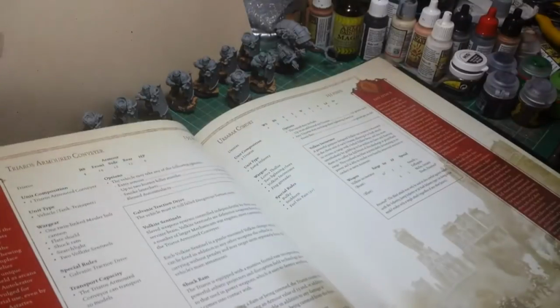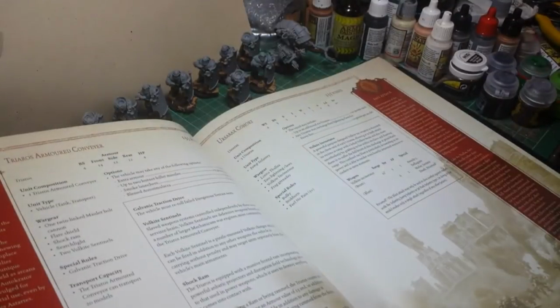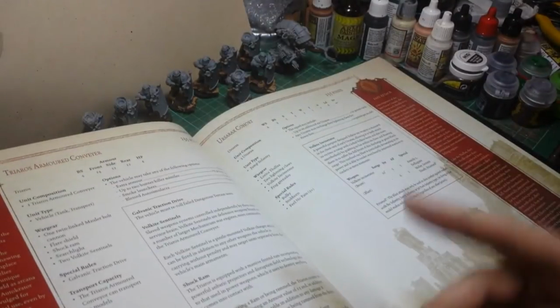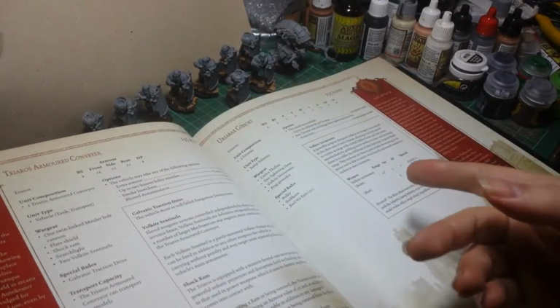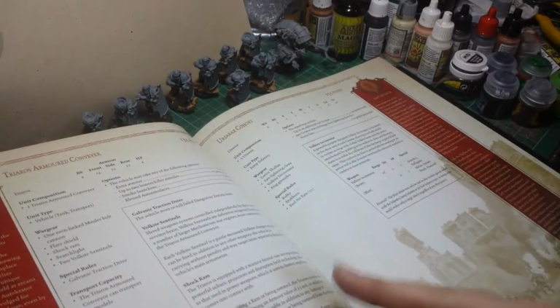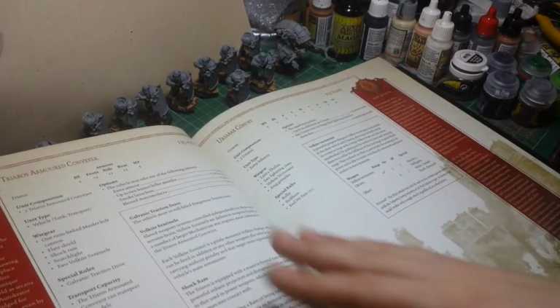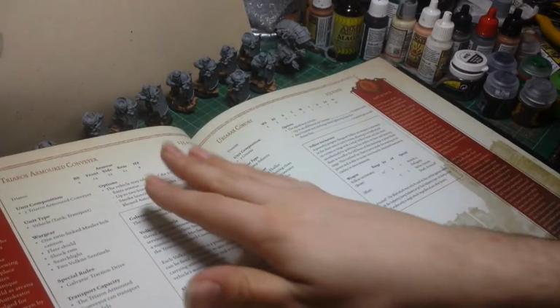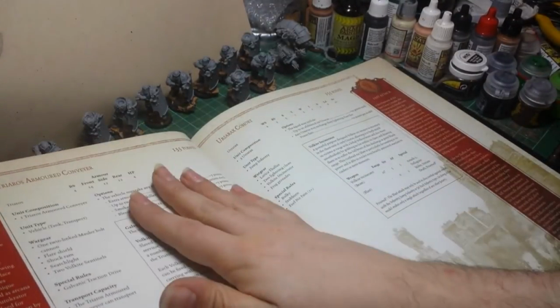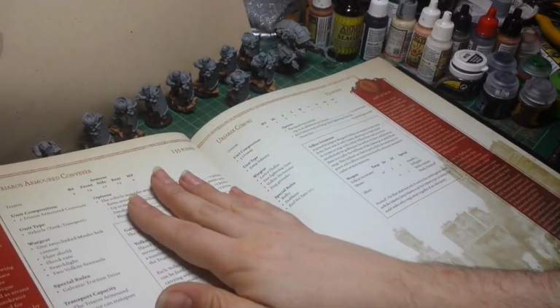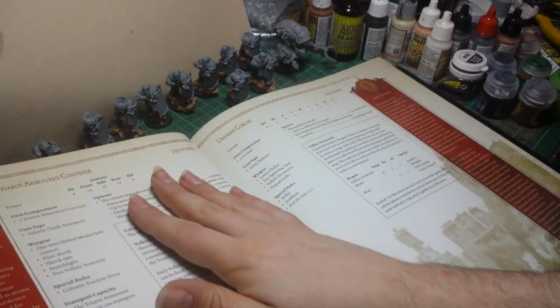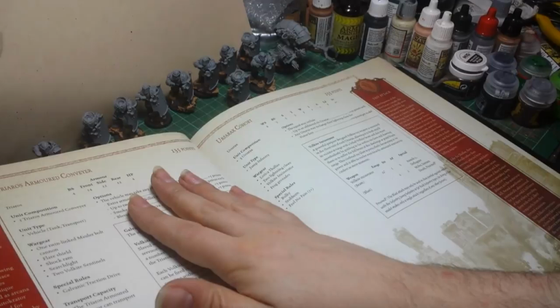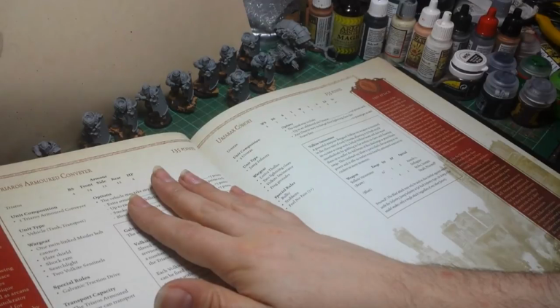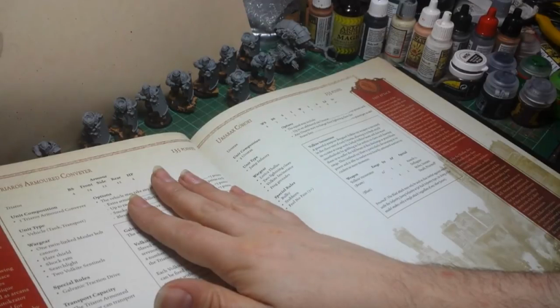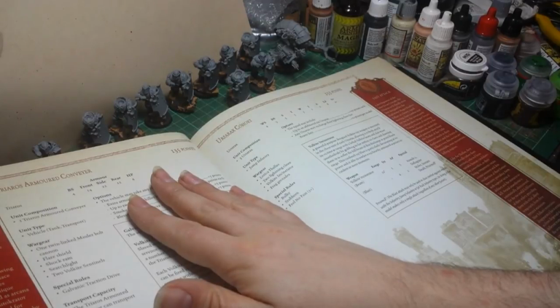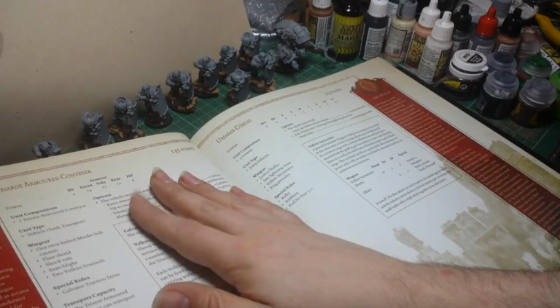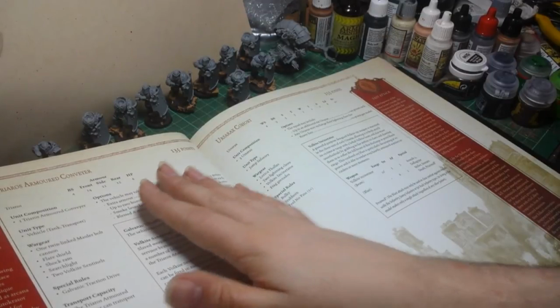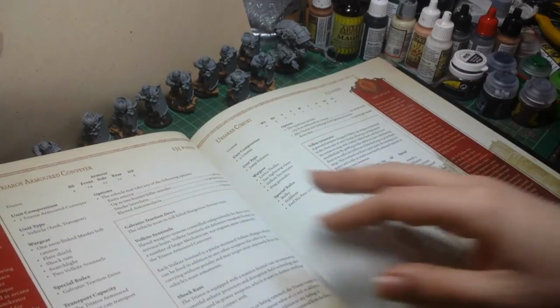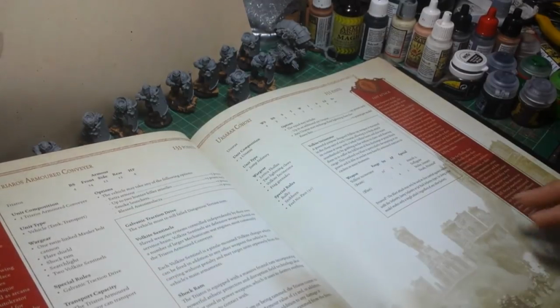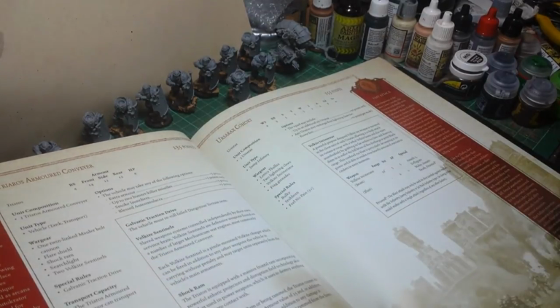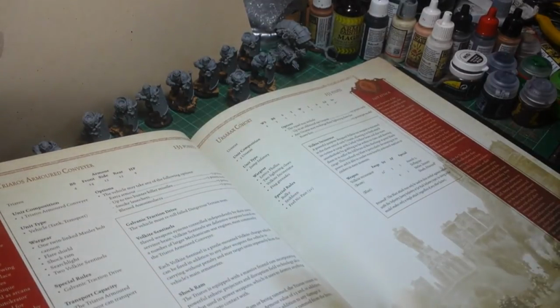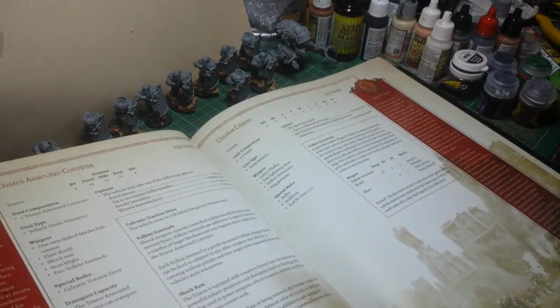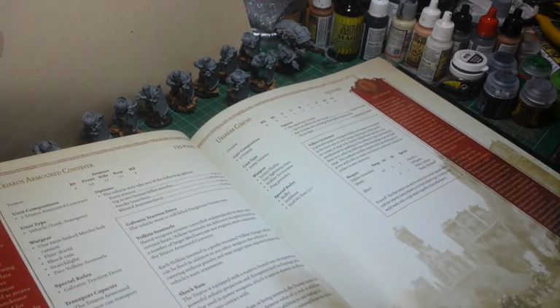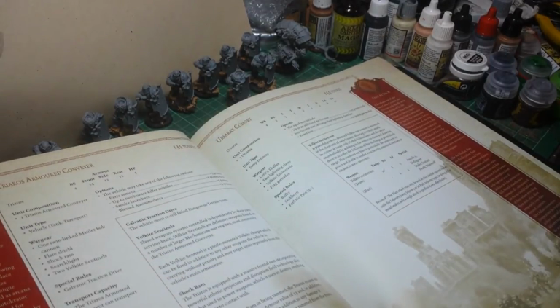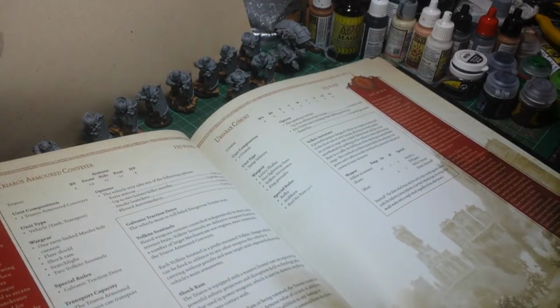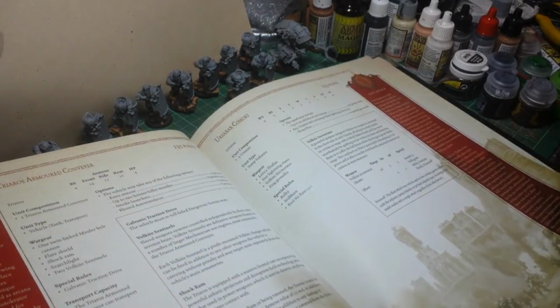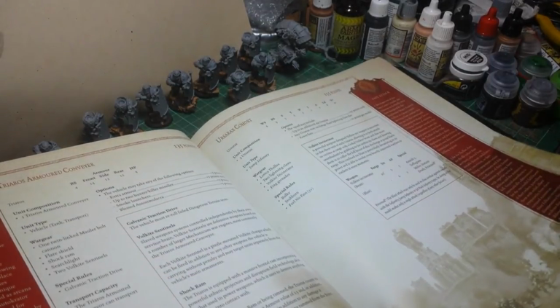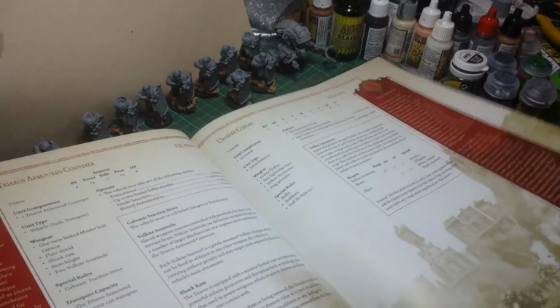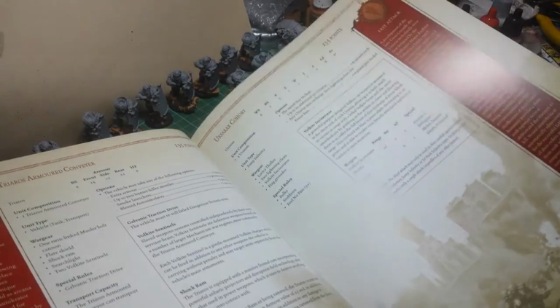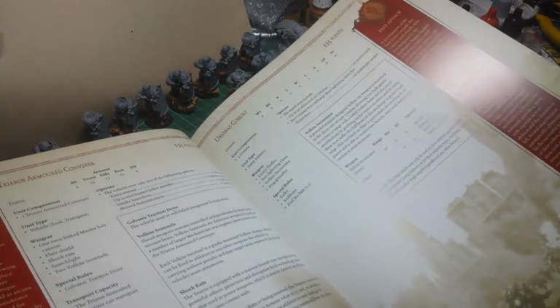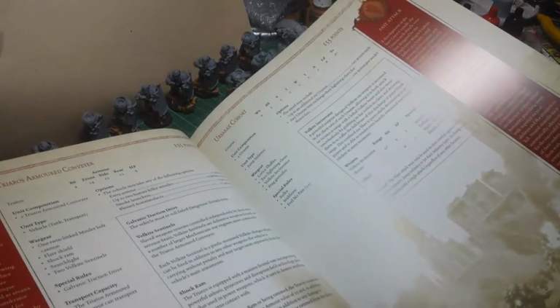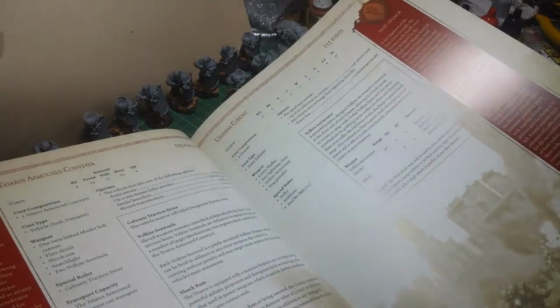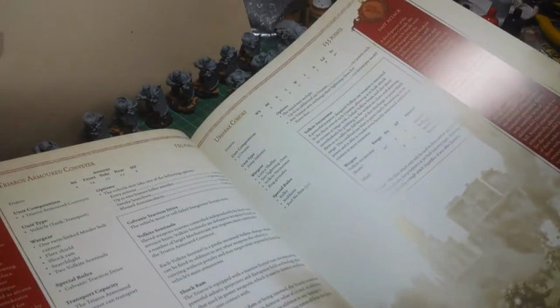They're the basics that you've seen in the other books. You've got your Armored Conveyor, which is basically a transport for them, which can carry up to 20 men.